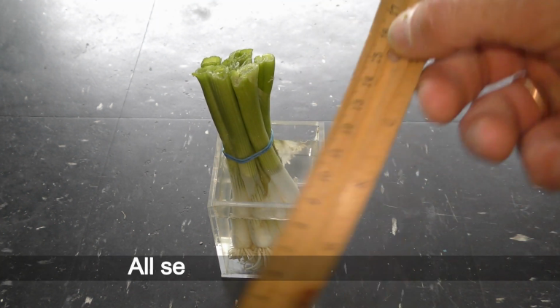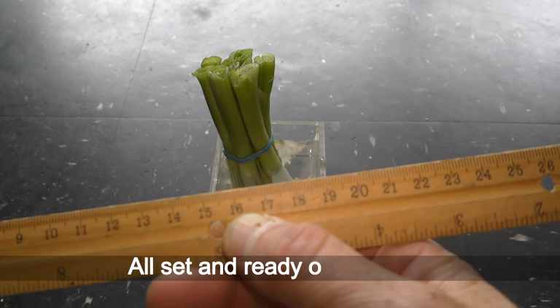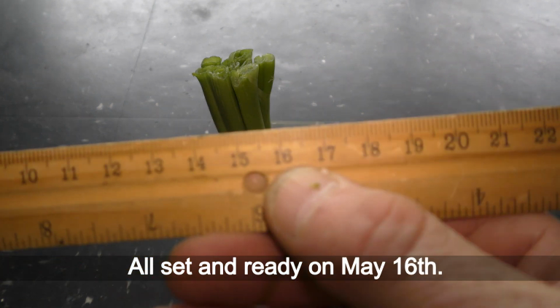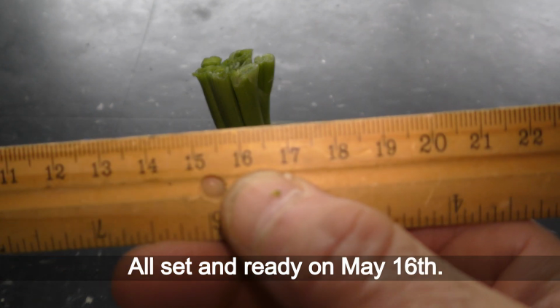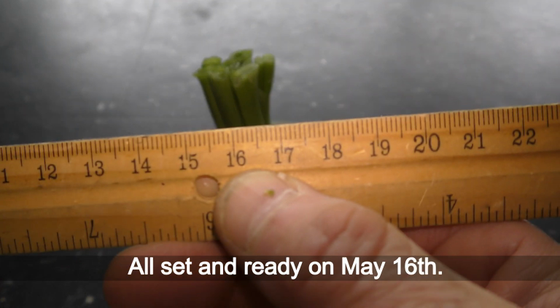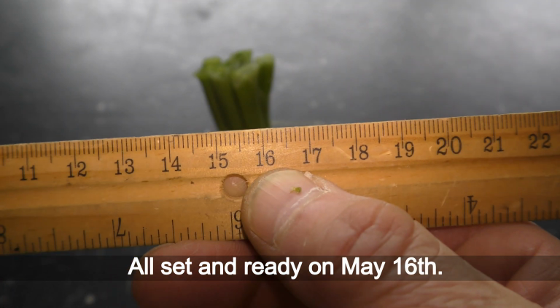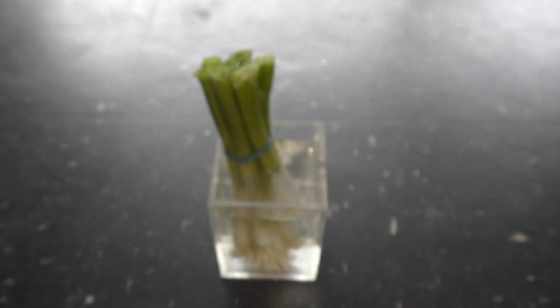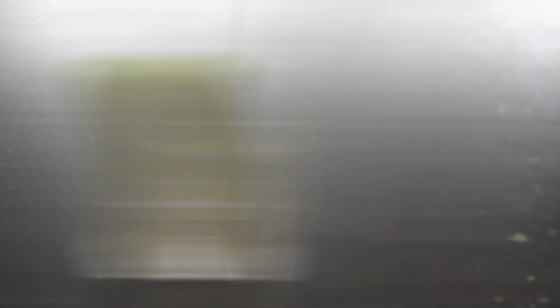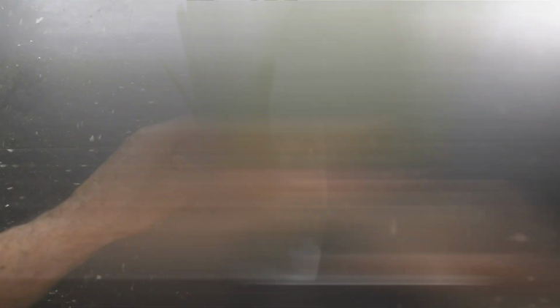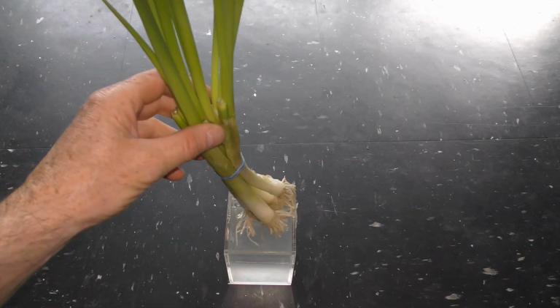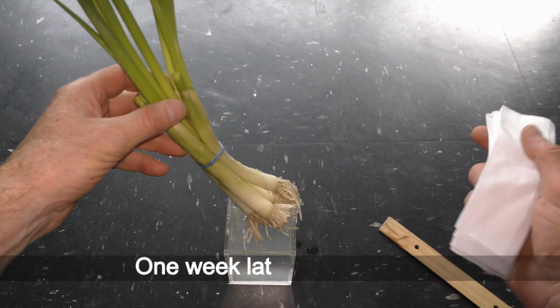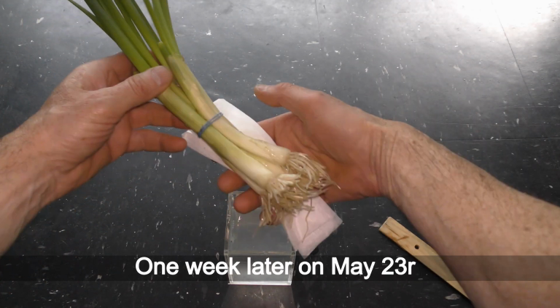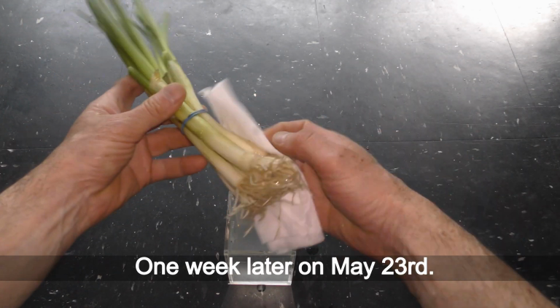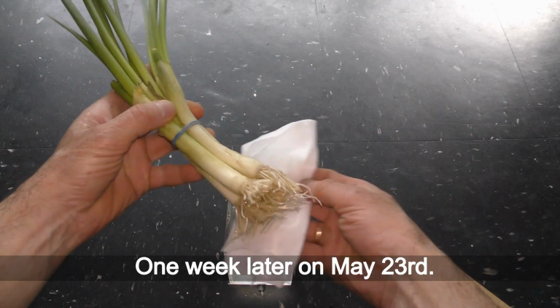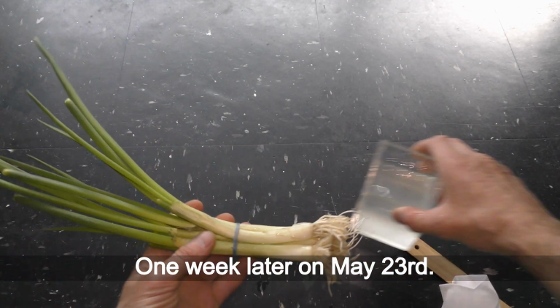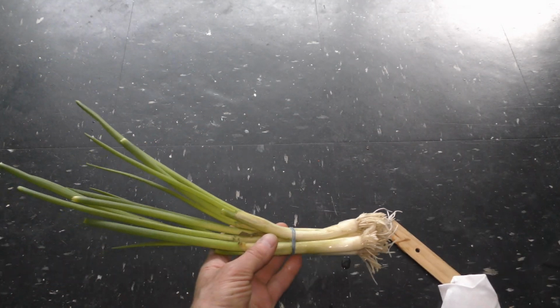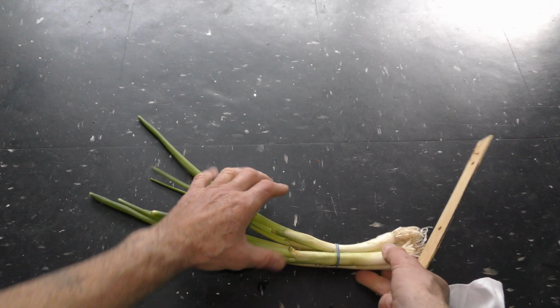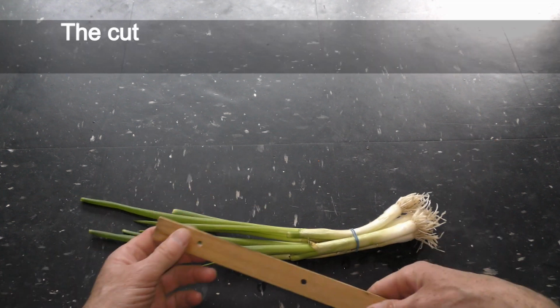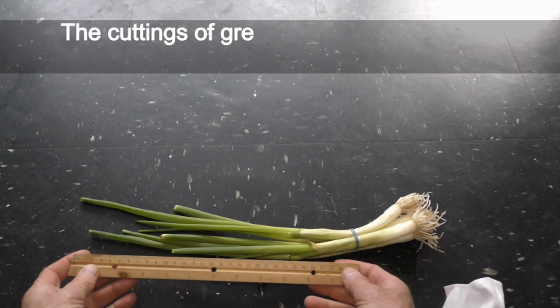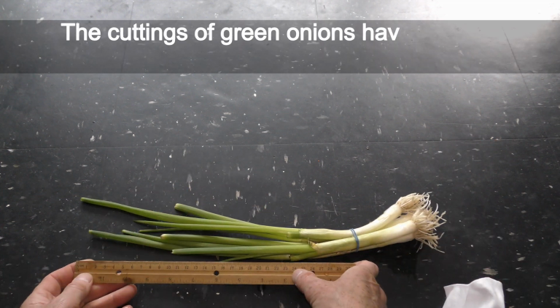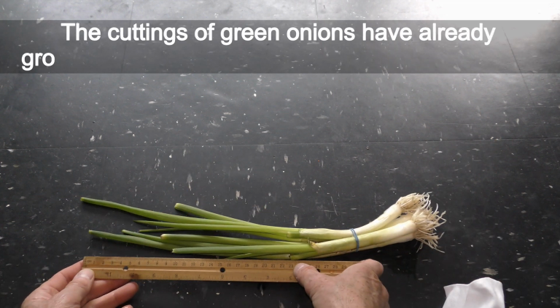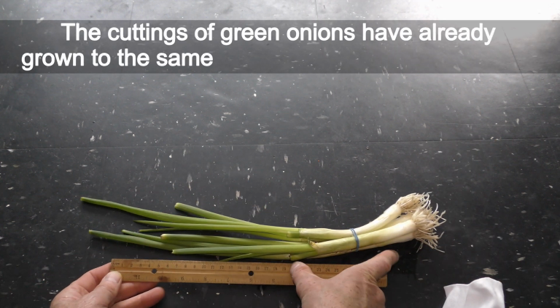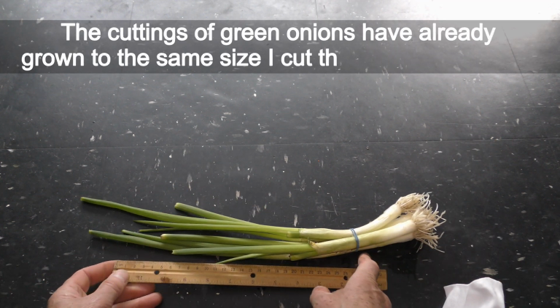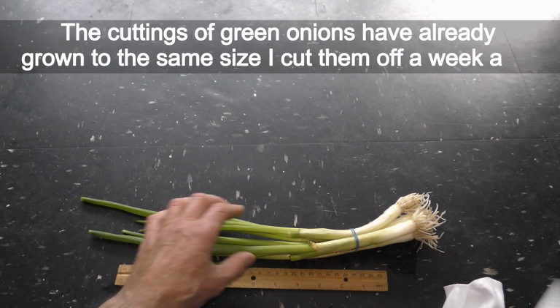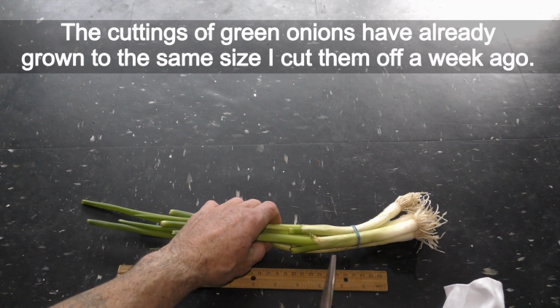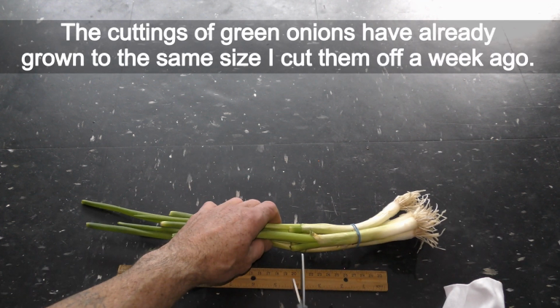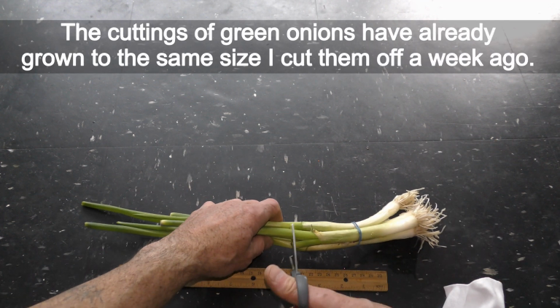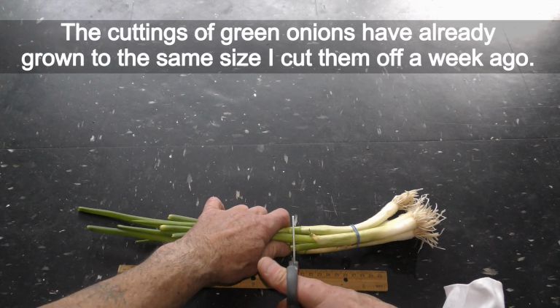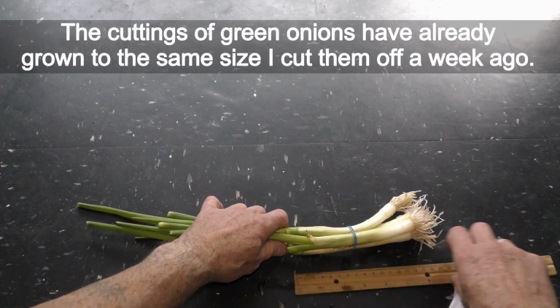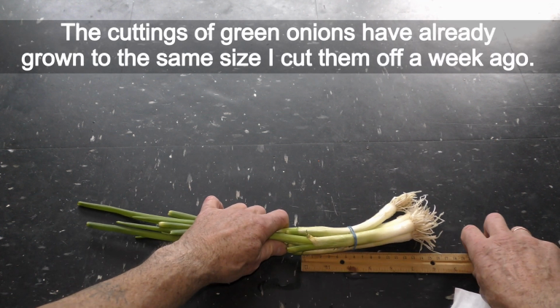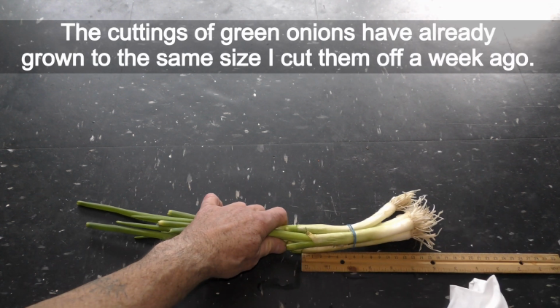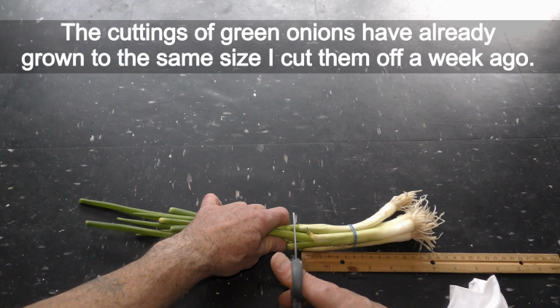All set and ready on May 16th. One week later on May 23rd, the cuttings of green onions have already grown to the same size I cut them off a week ago.